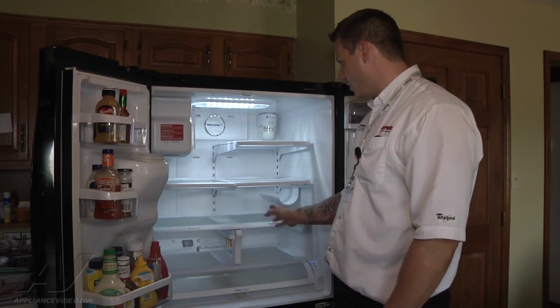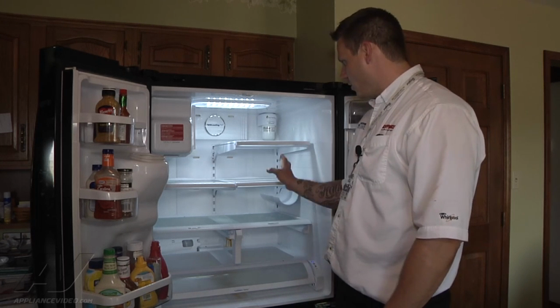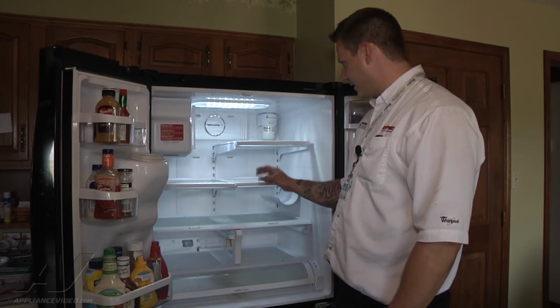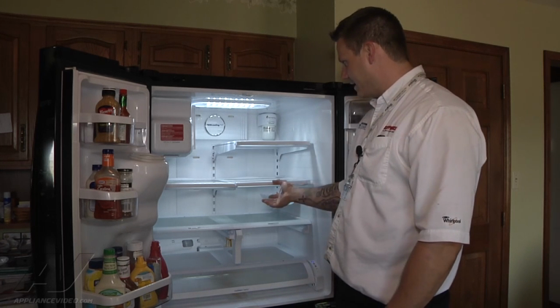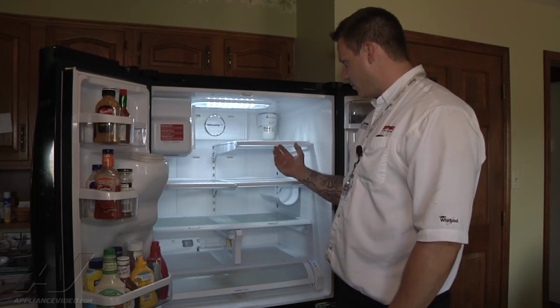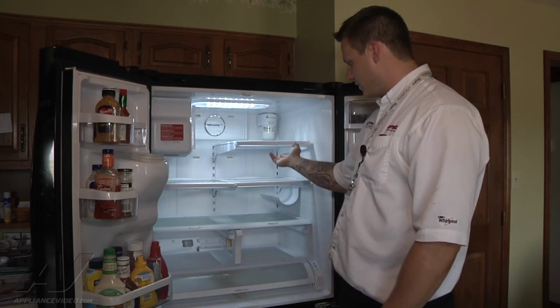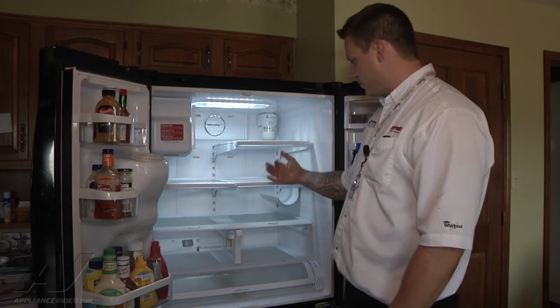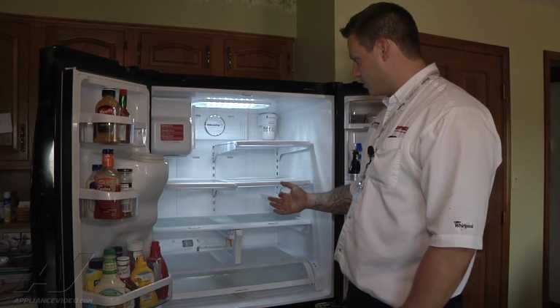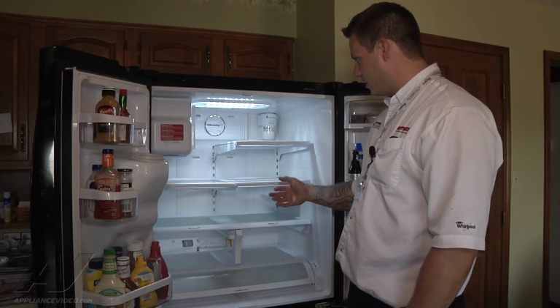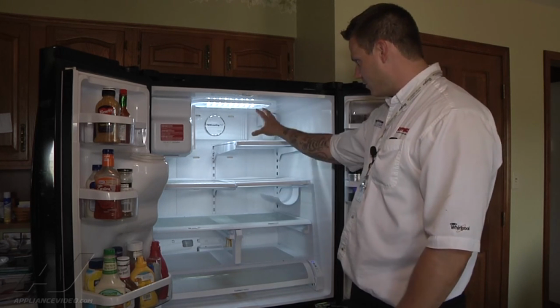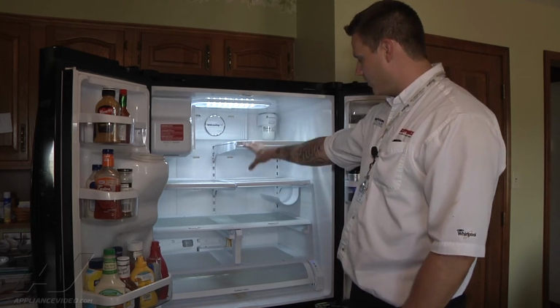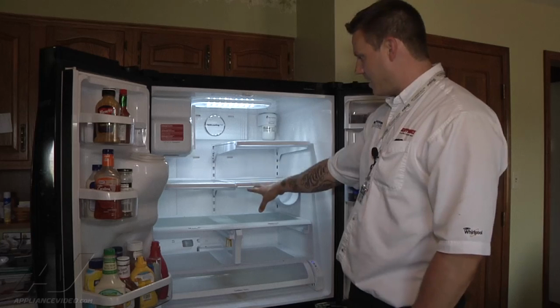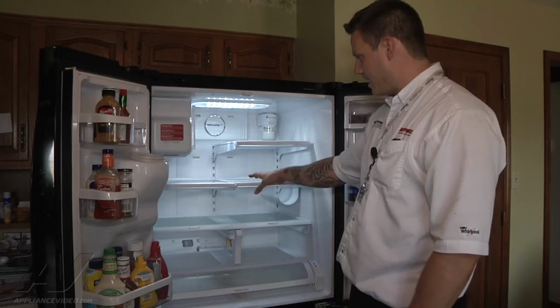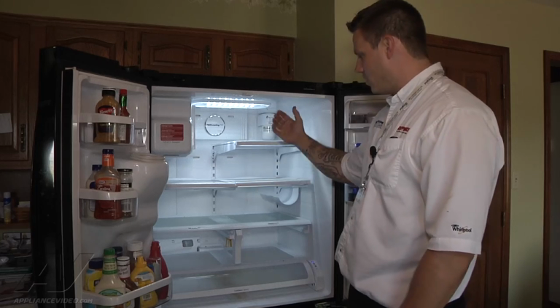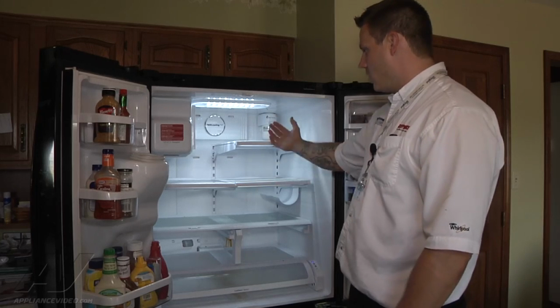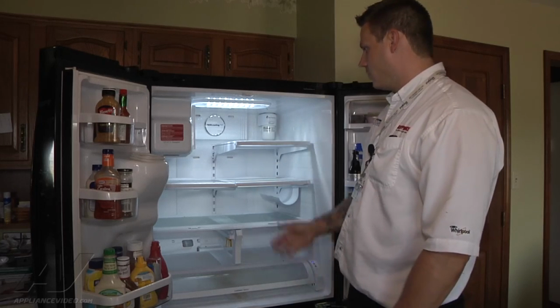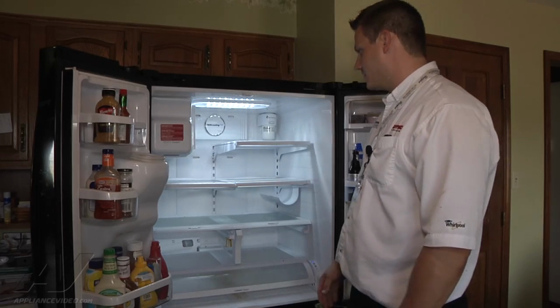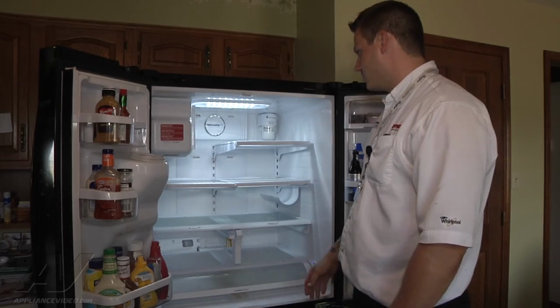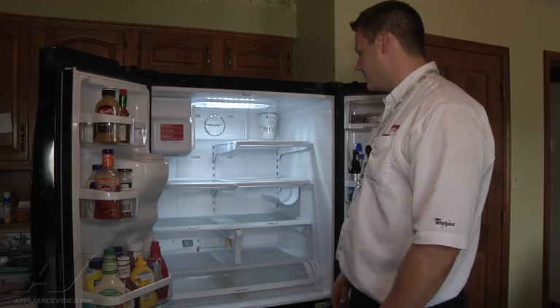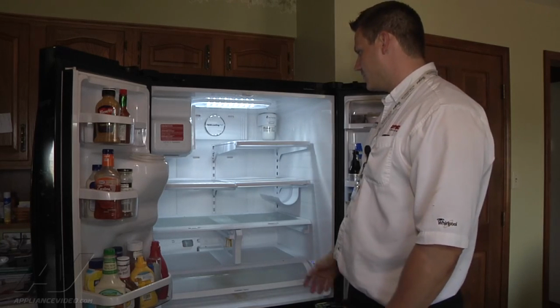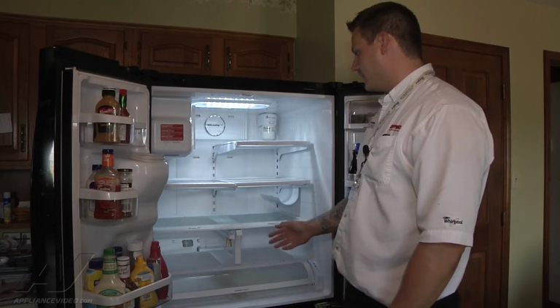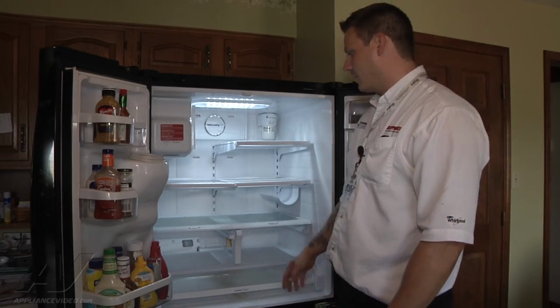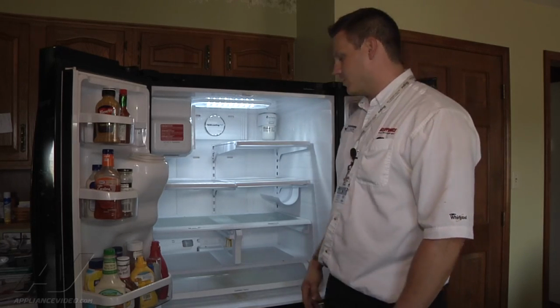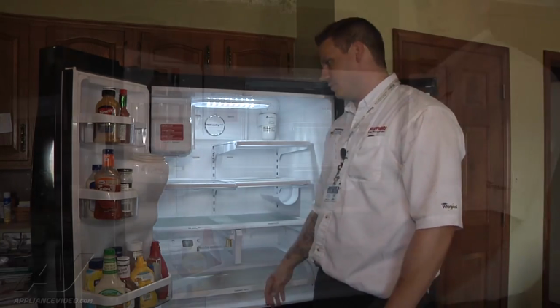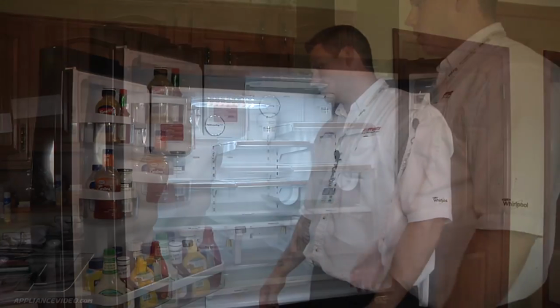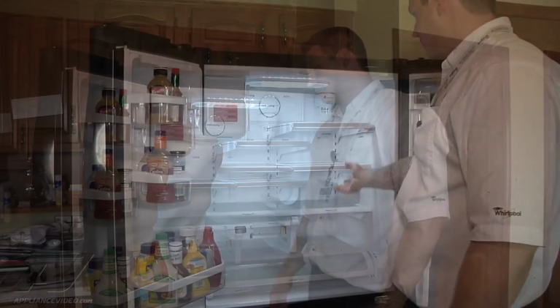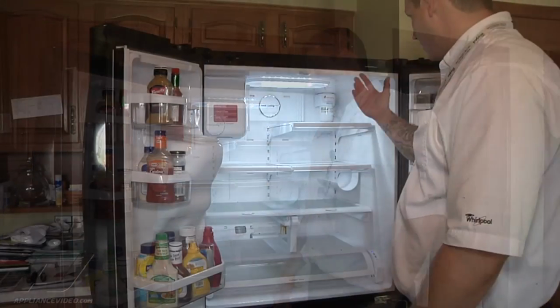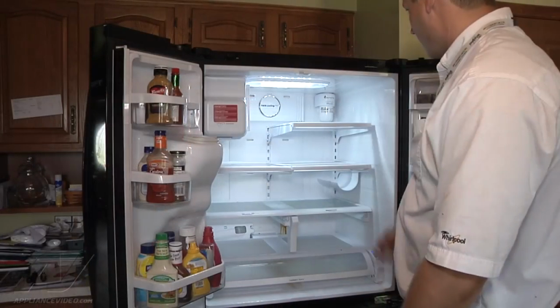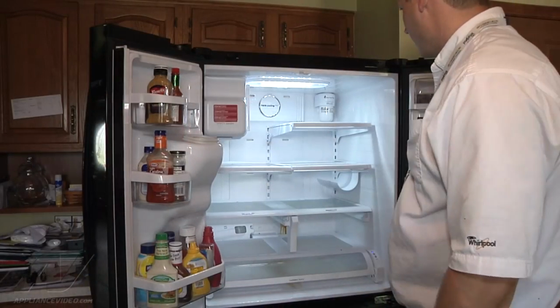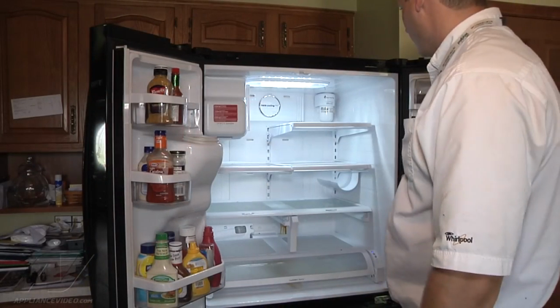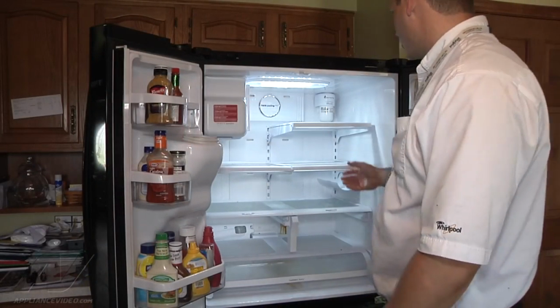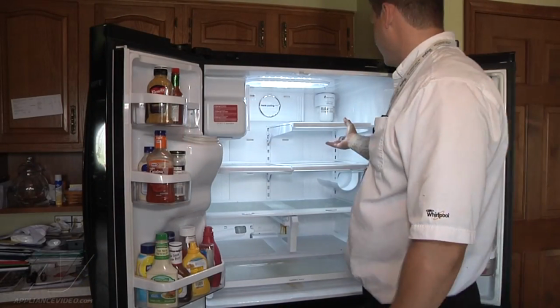So we're going to take it all apart, remove our shelves, remove that back panel, replace our drain sensor, and then clear our drain out. I'm going to start by removing all the shelving.